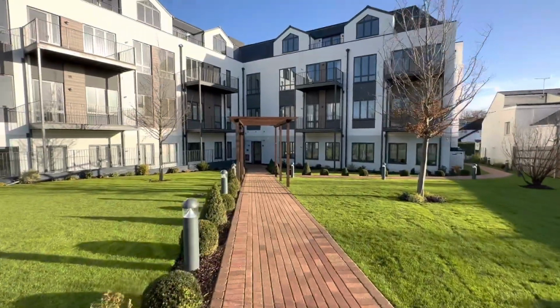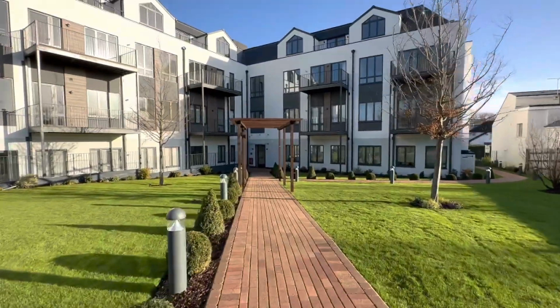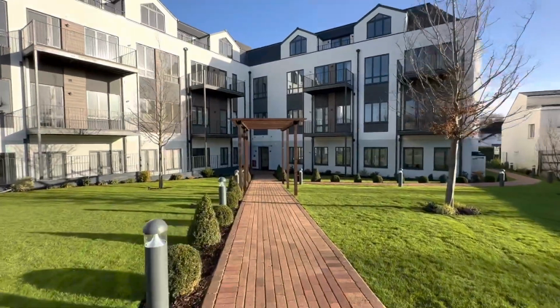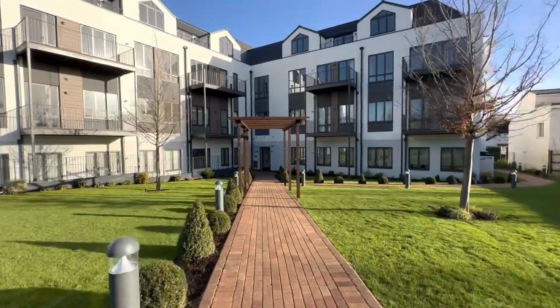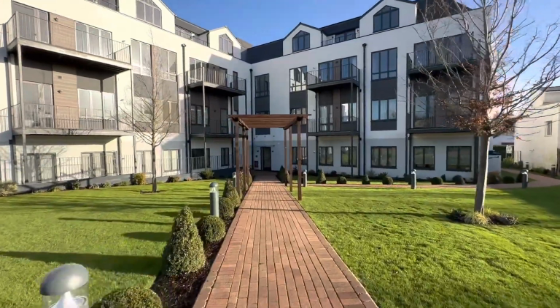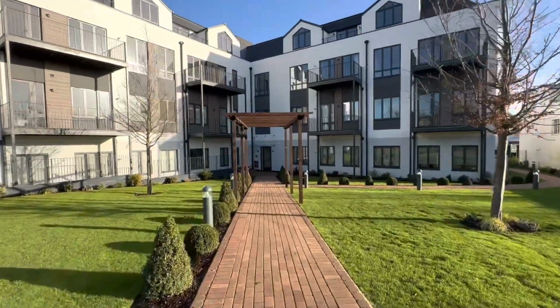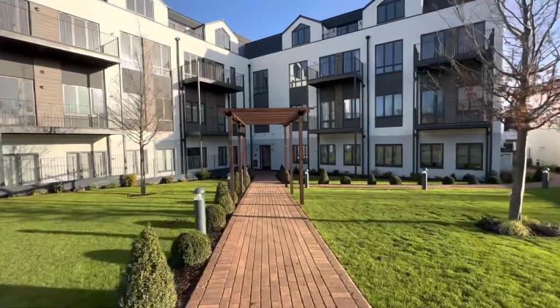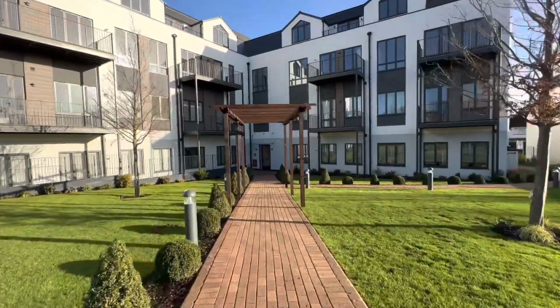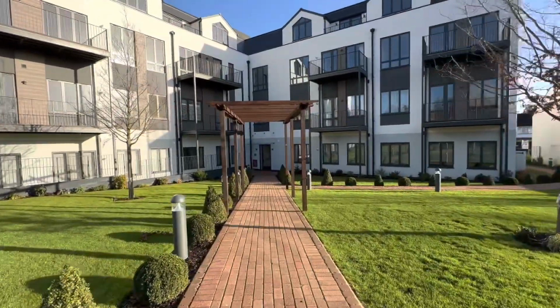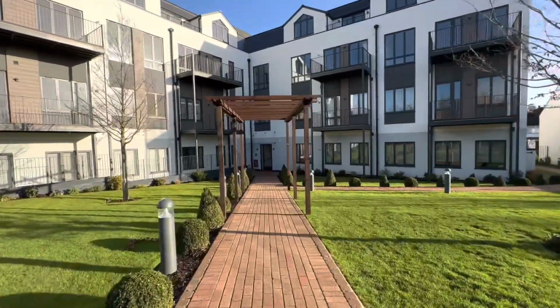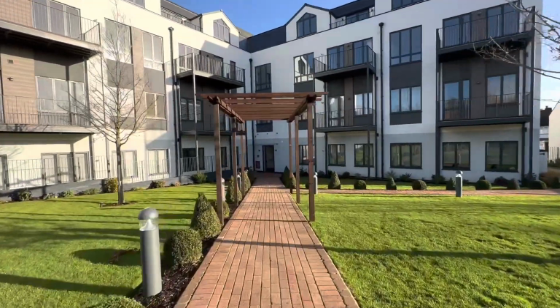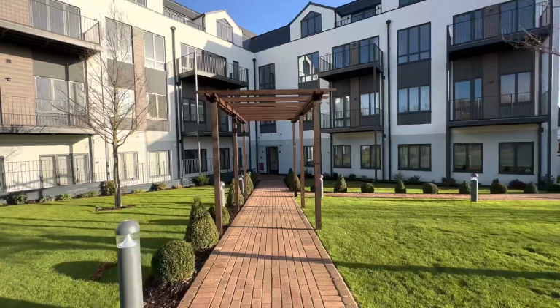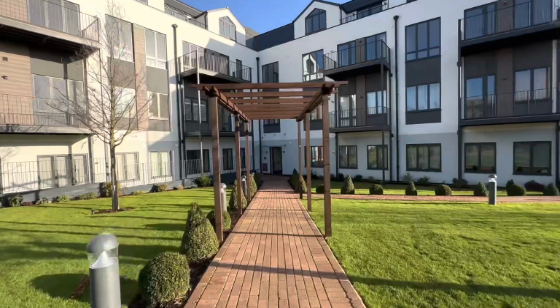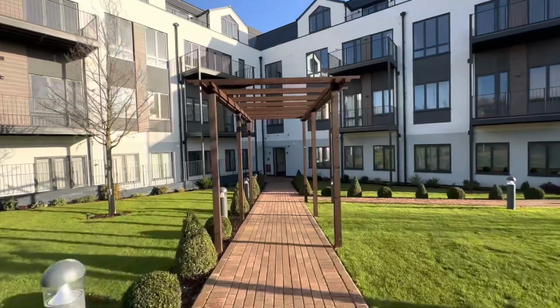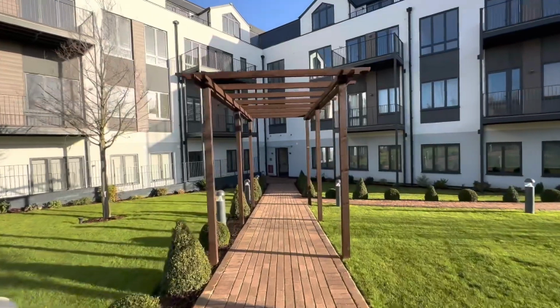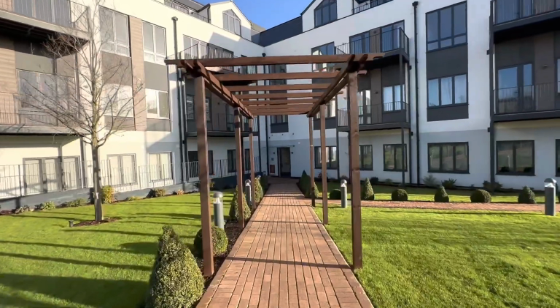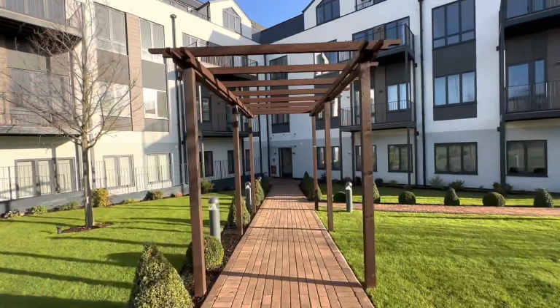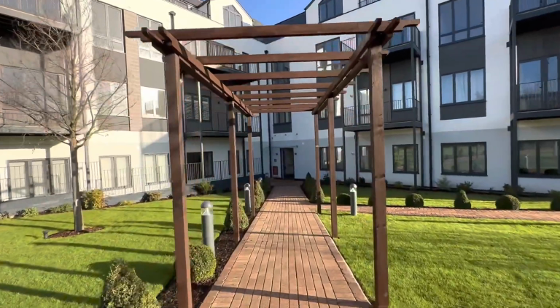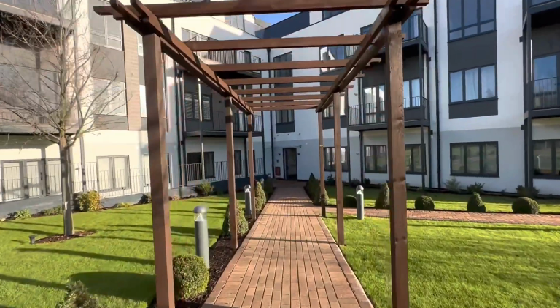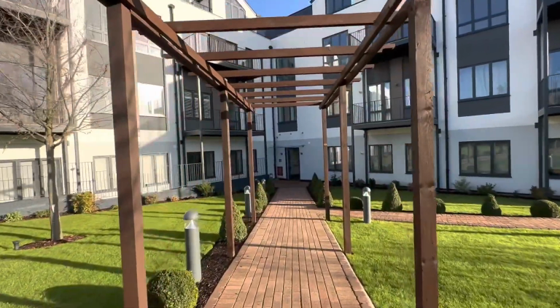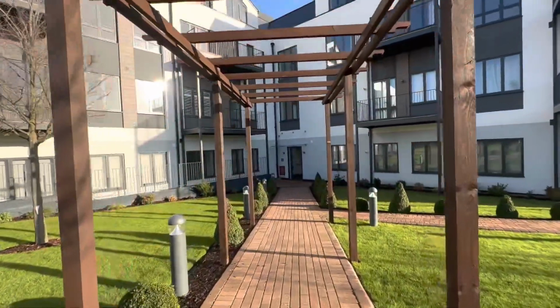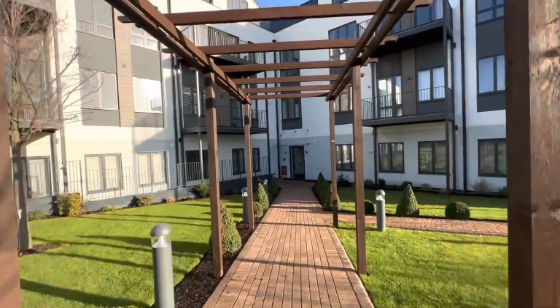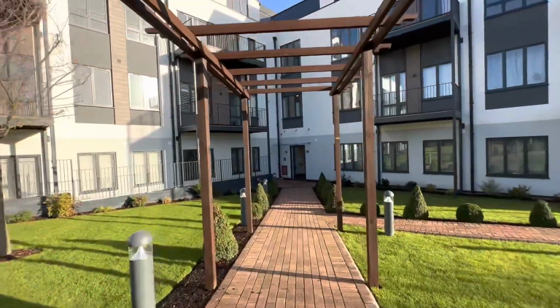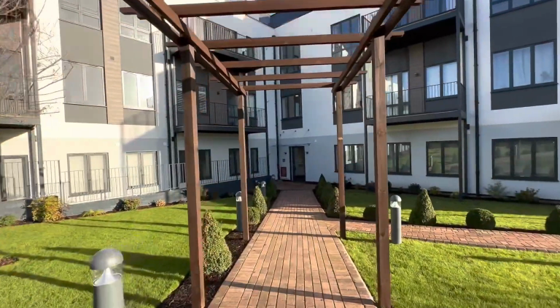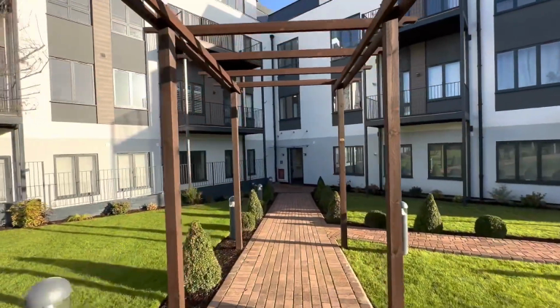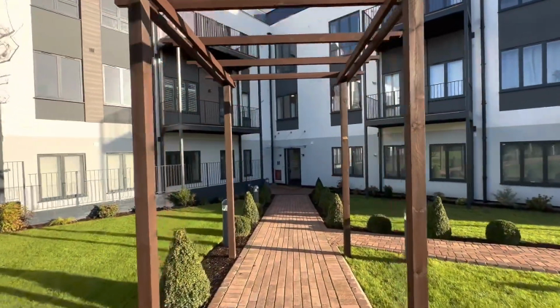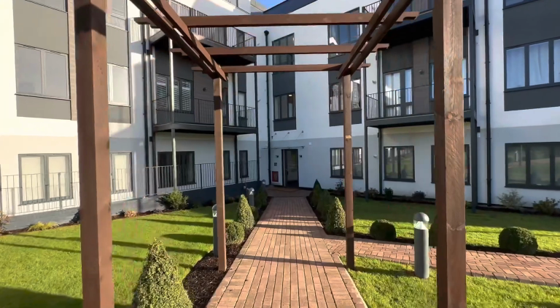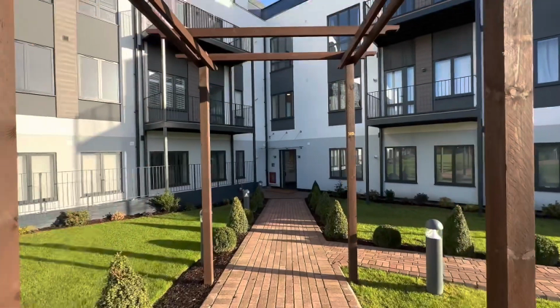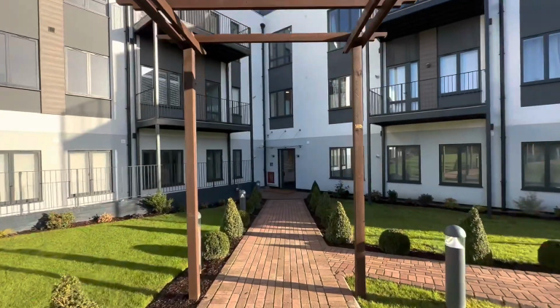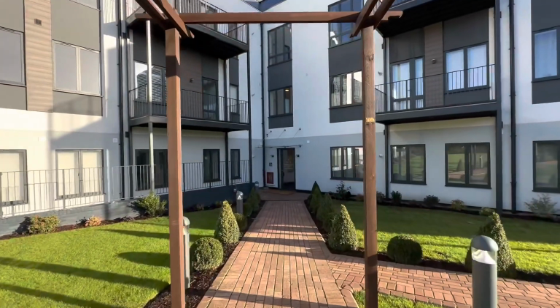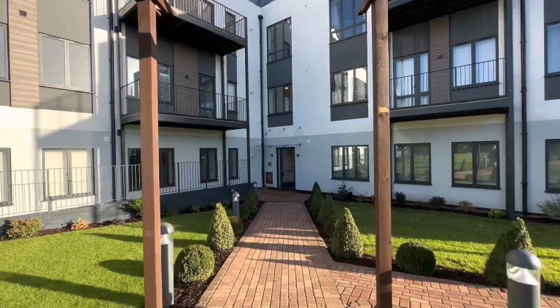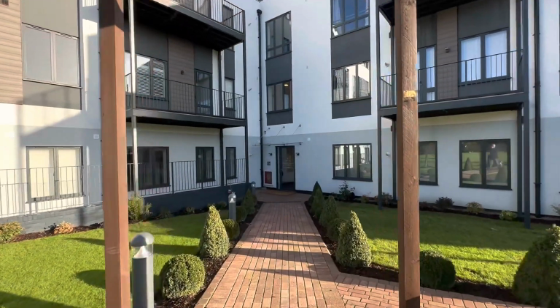This has only just been completed and the investor landlord took possession just last week, so it's fresh onto the market and you would be the first occupant. Let's go in onto the first floor.